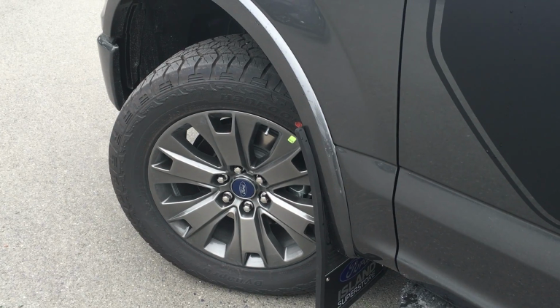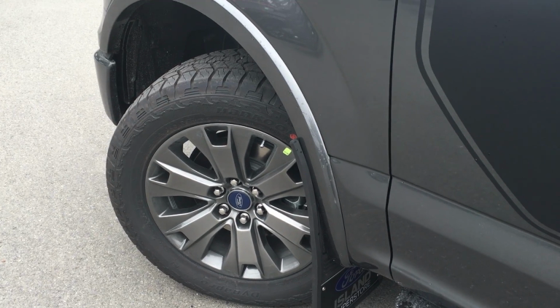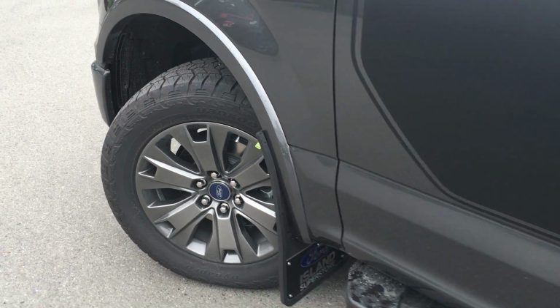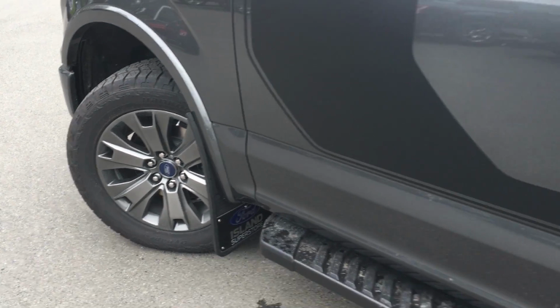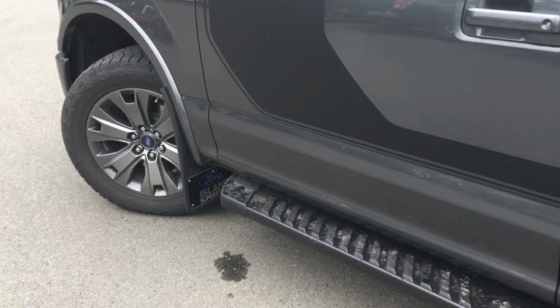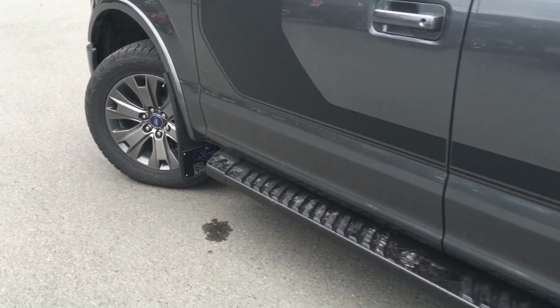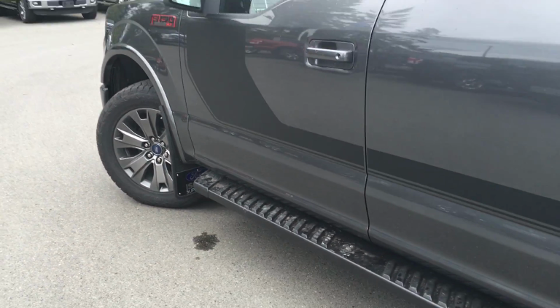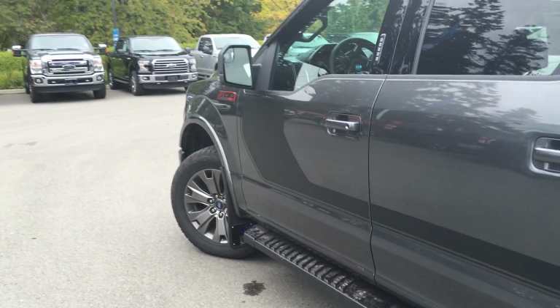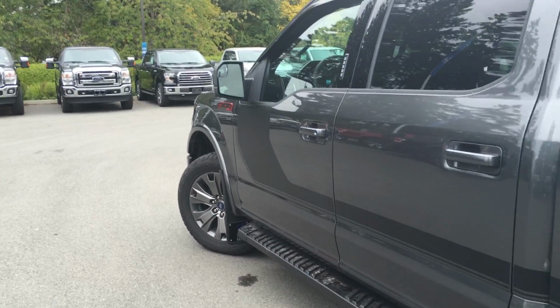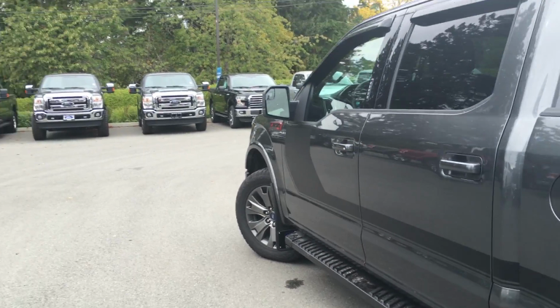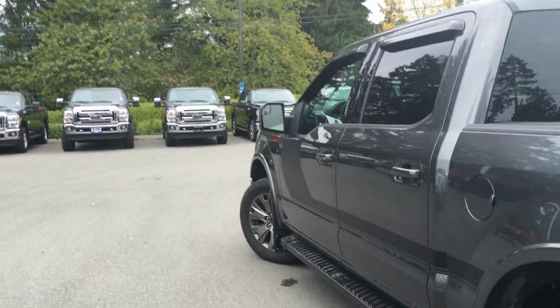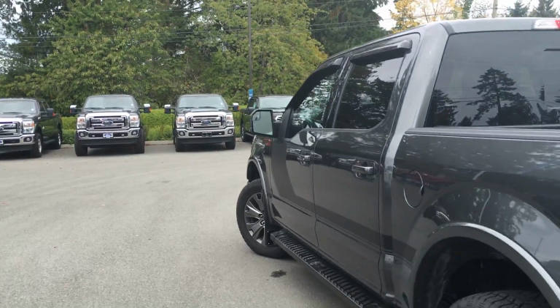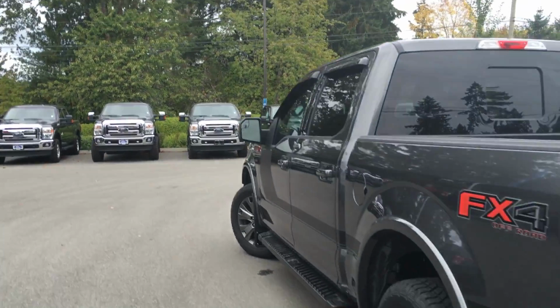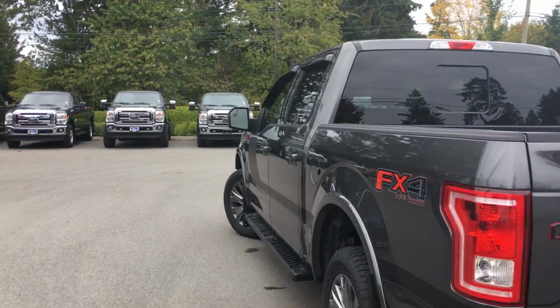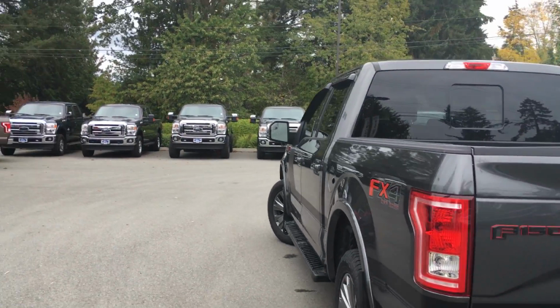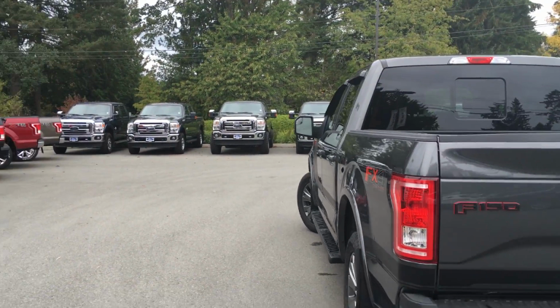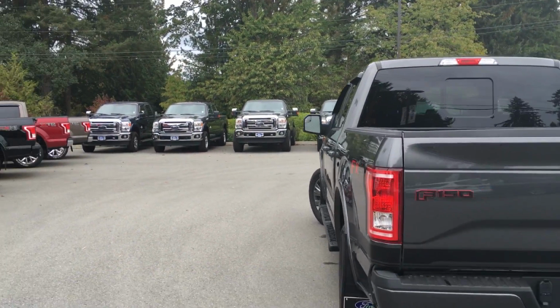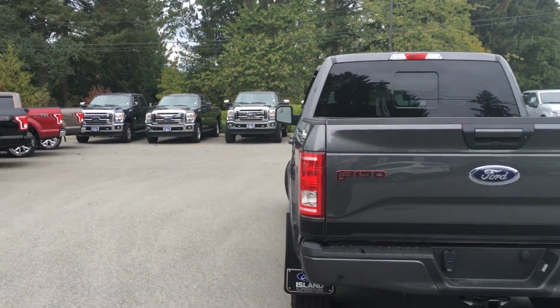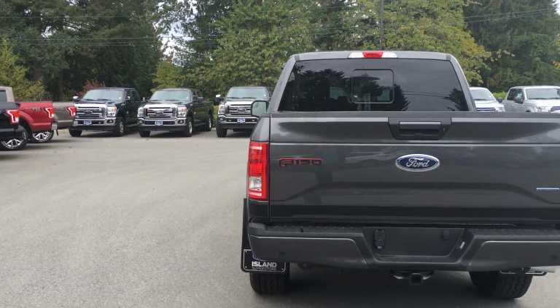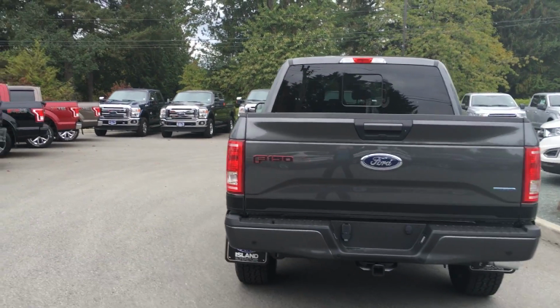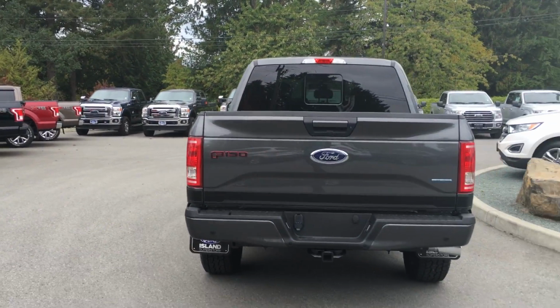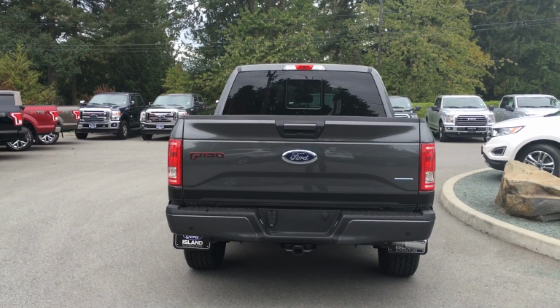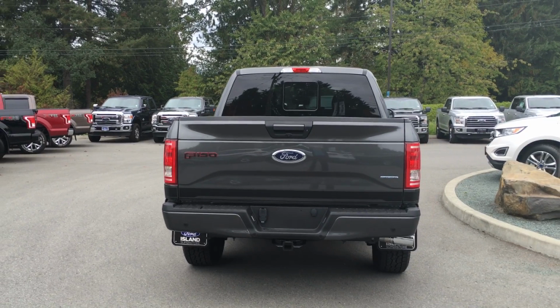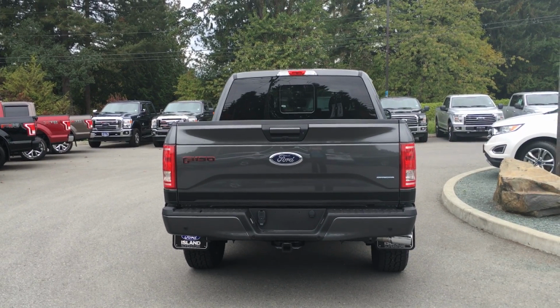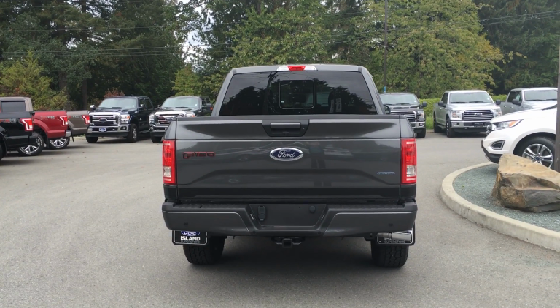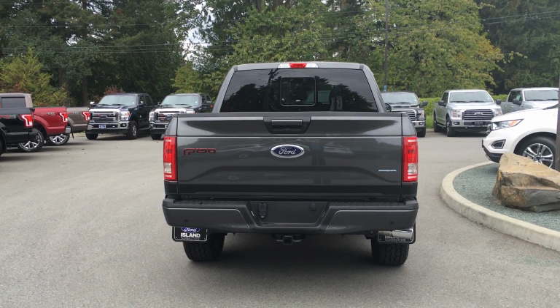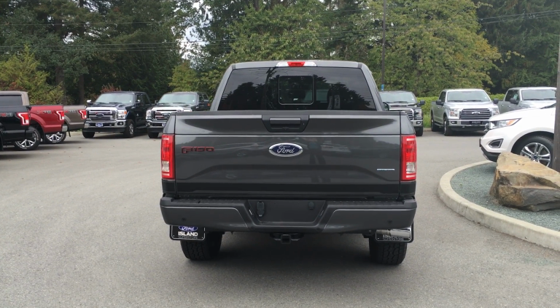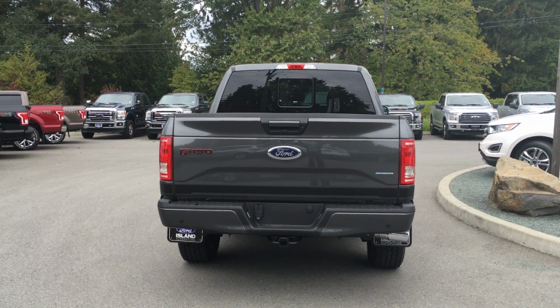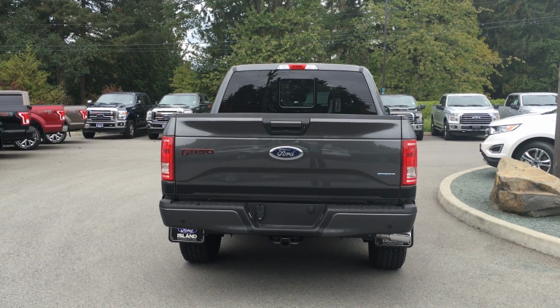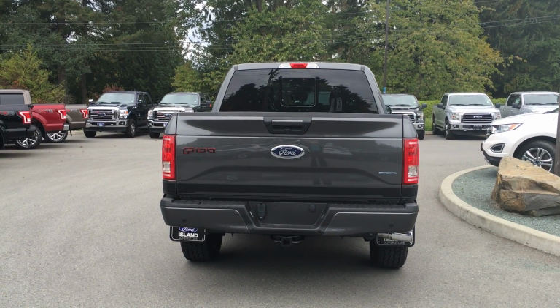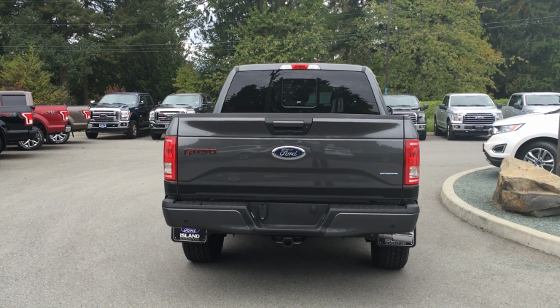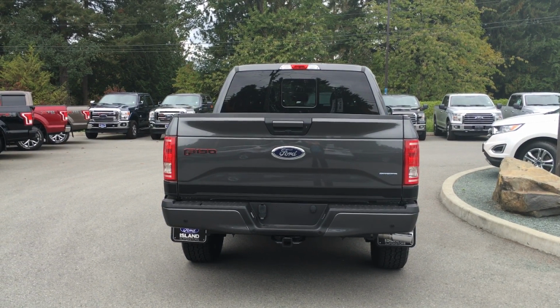20-inch wheels, magnetic coloured cab step, colour-keyed handles, keyless entry keypad on the driver's side, capless easy fuel gas filler, and a five-and-a-half foot box. The colour-keyed handle extends to the tailgate, which is lockable and removable.